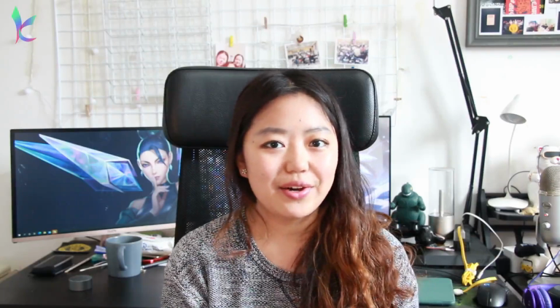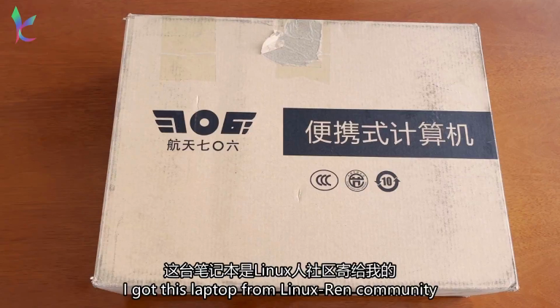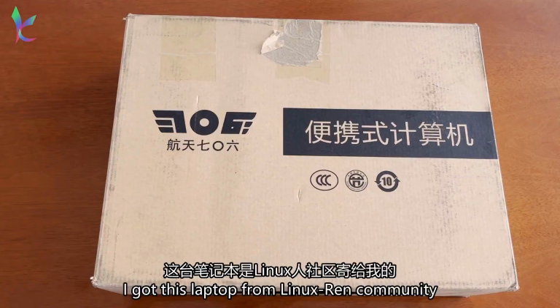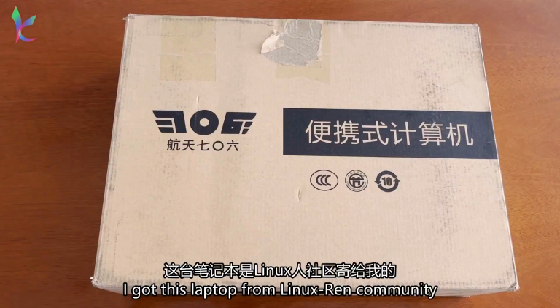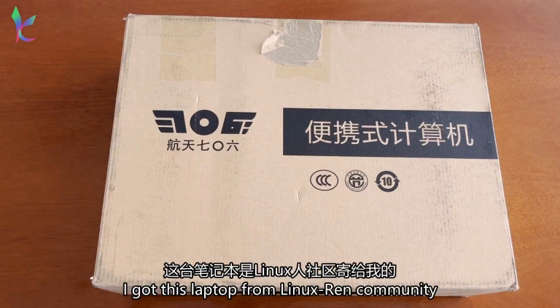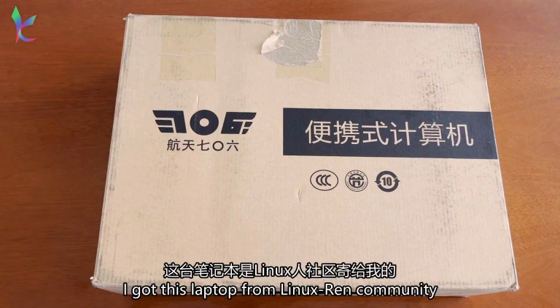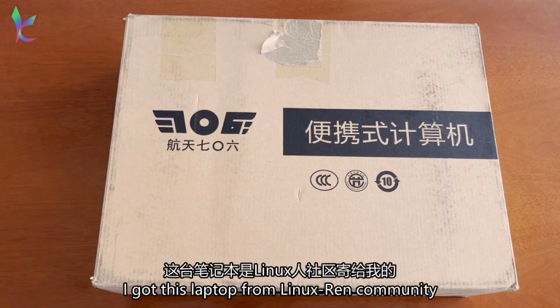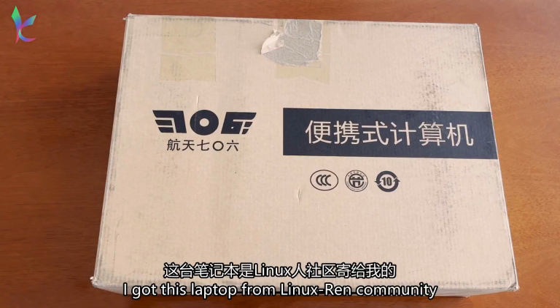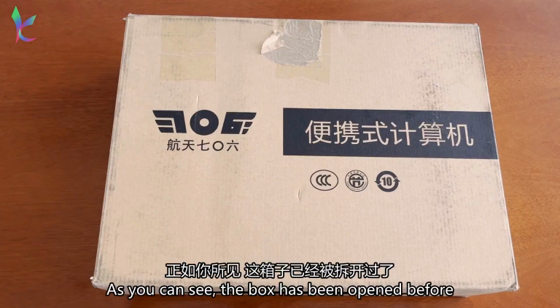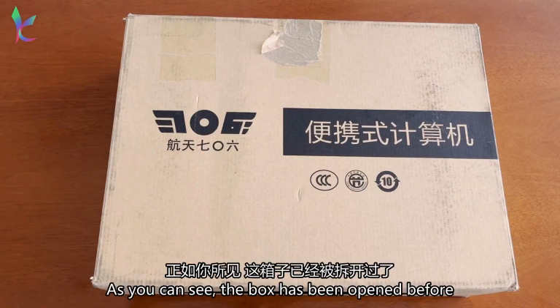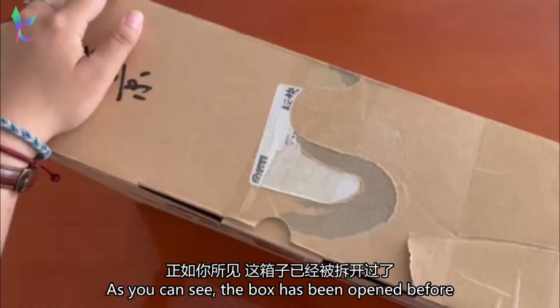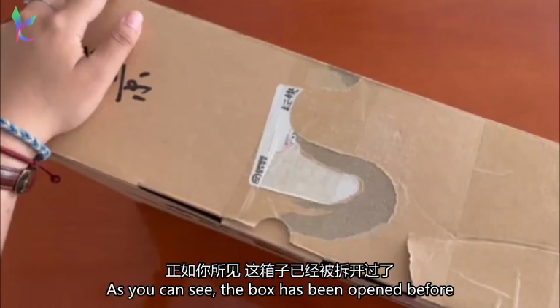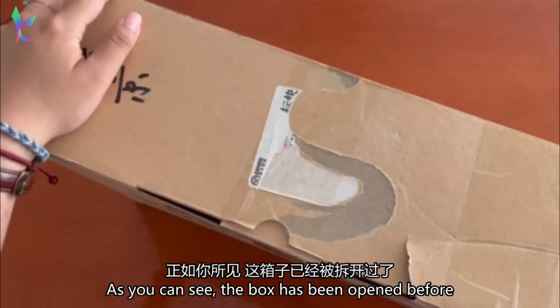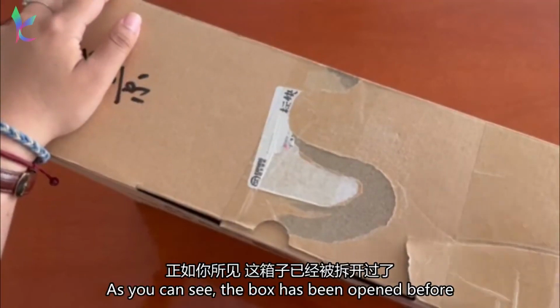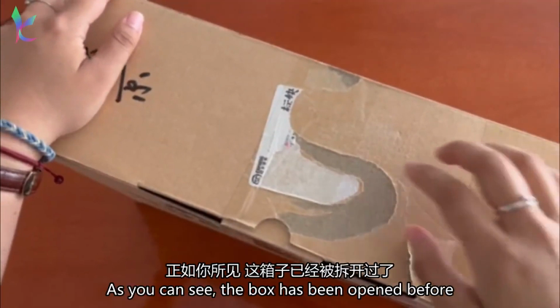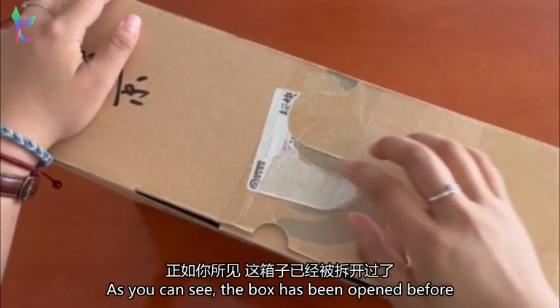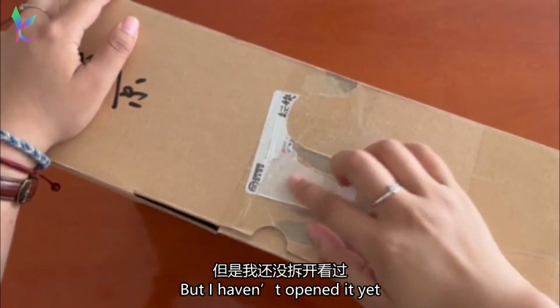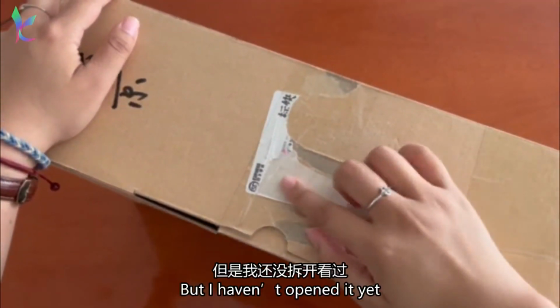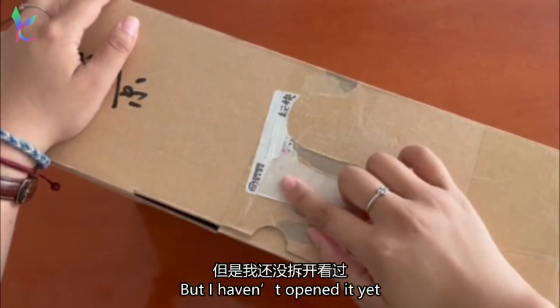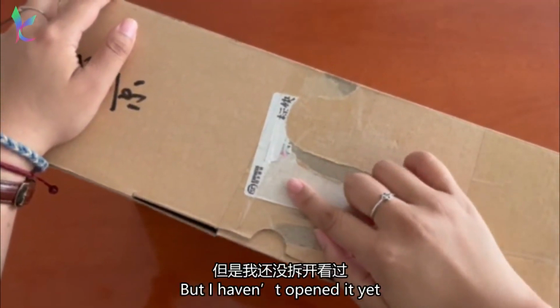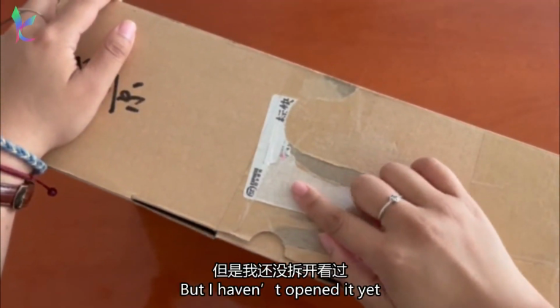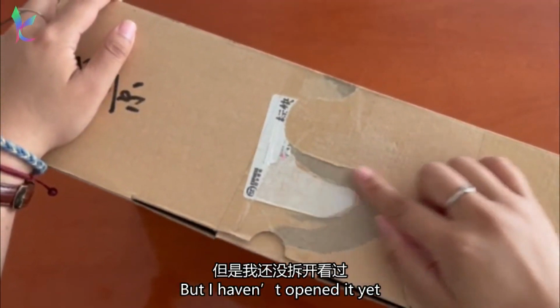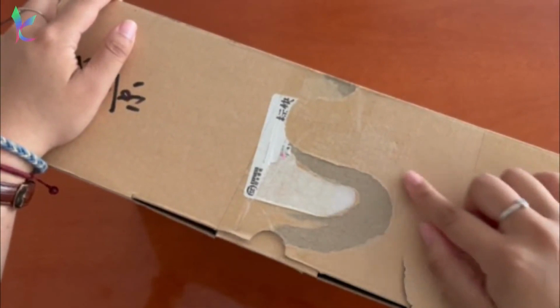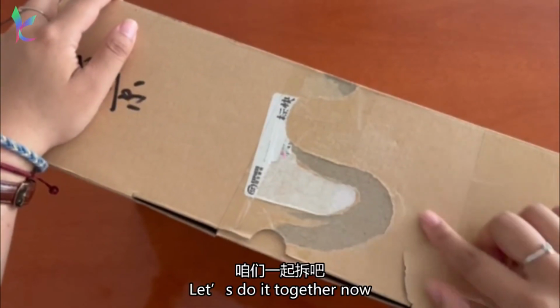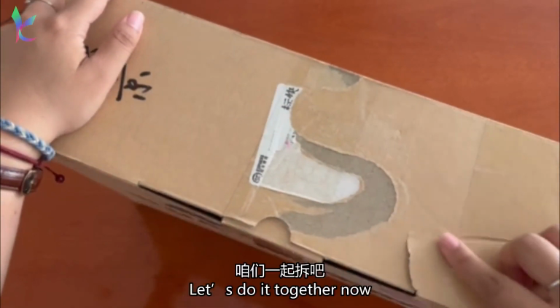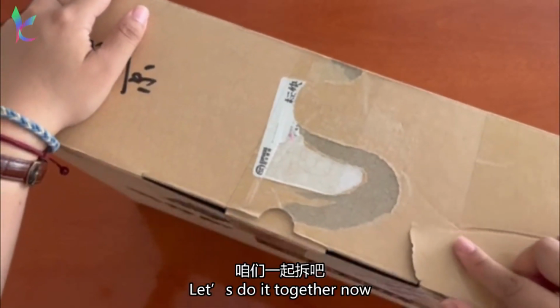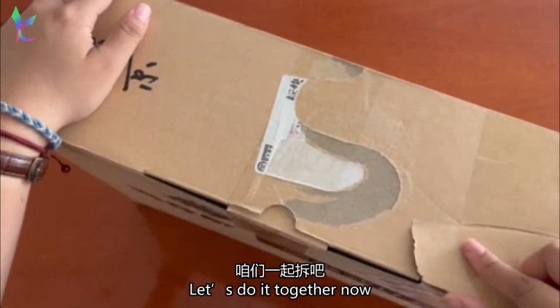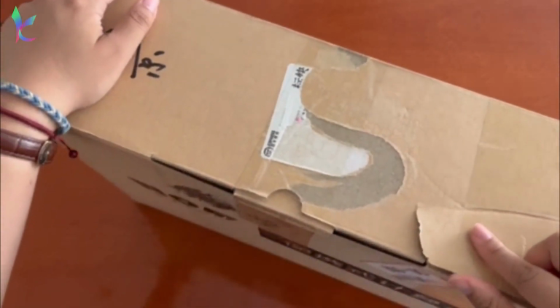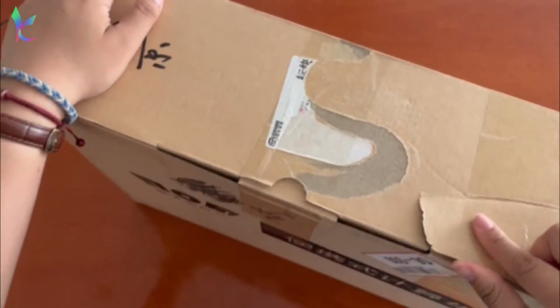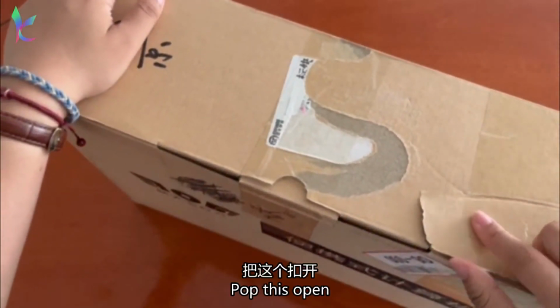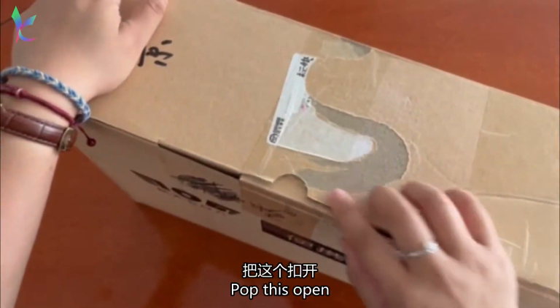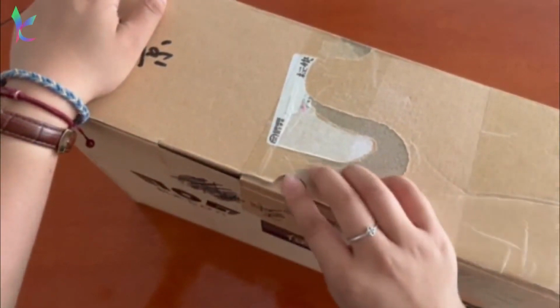I got this laptop from the Linux Den Community. As you can see, the box has been opened before, but I haven't opened it yet. So let's do it together now — pop this open.